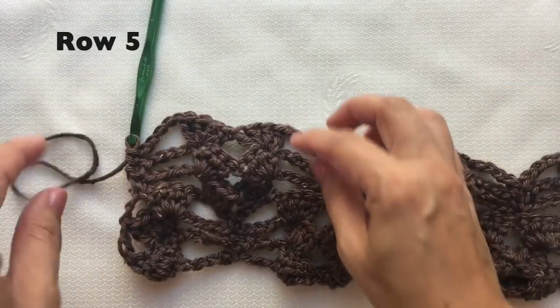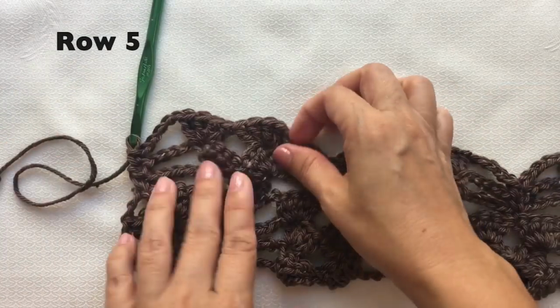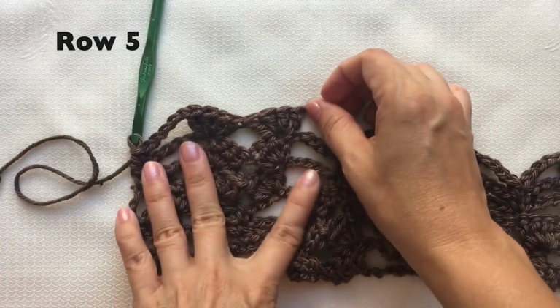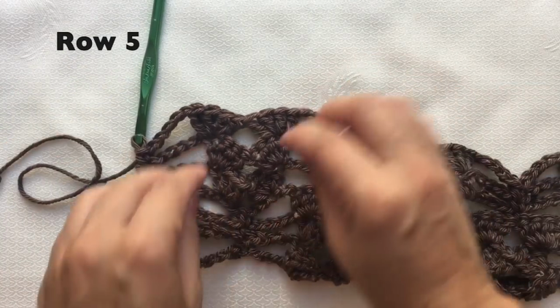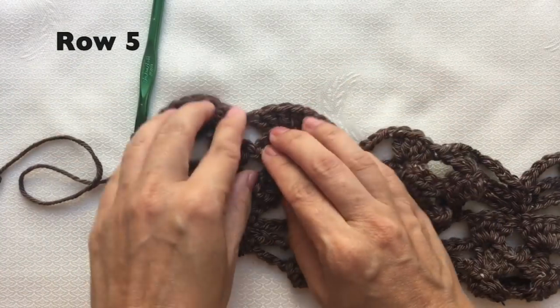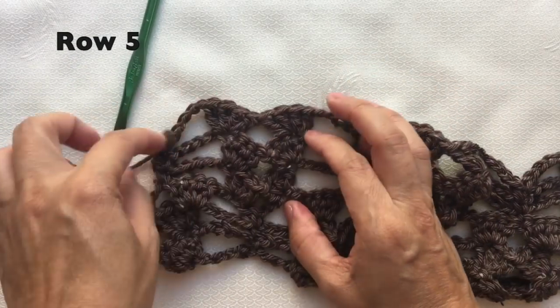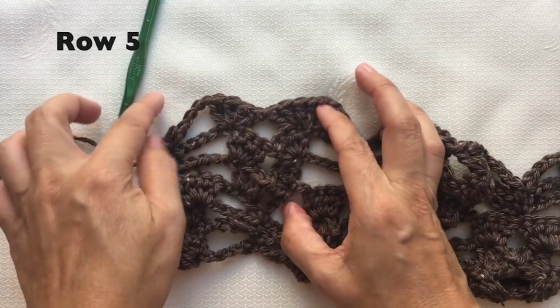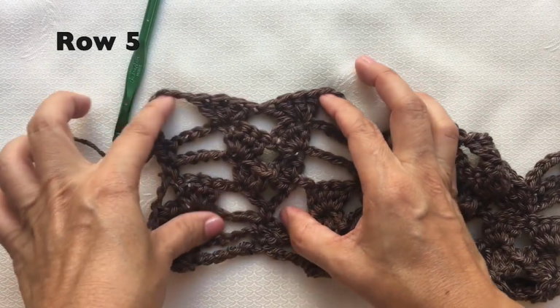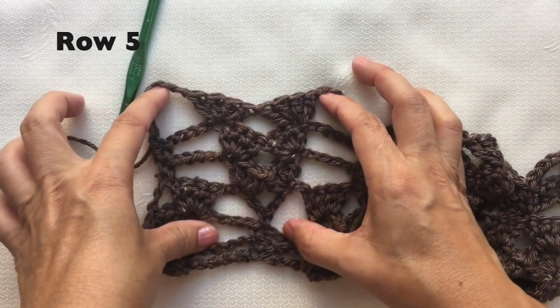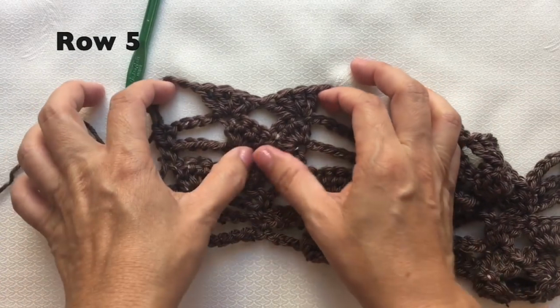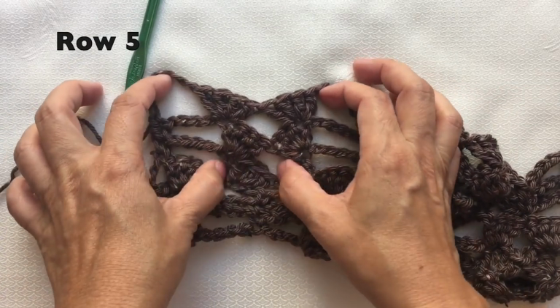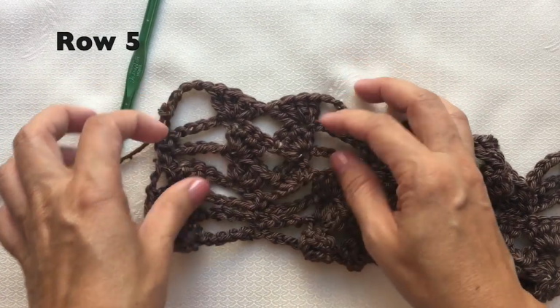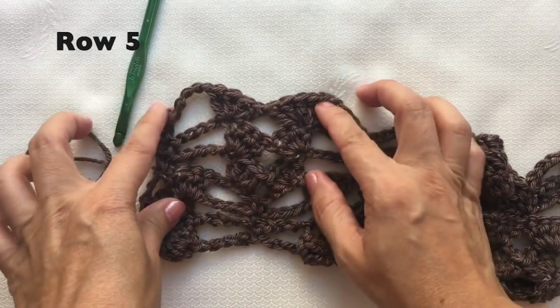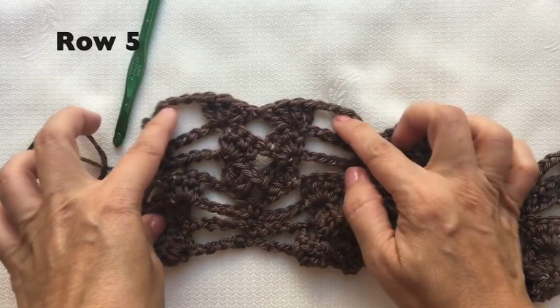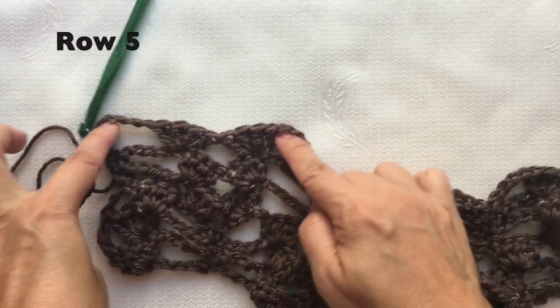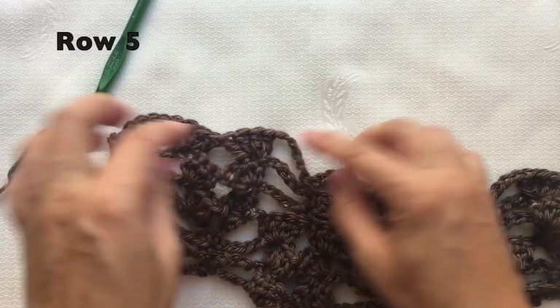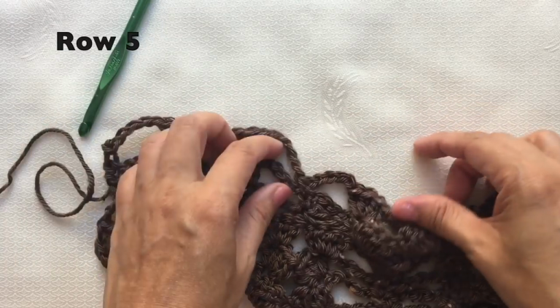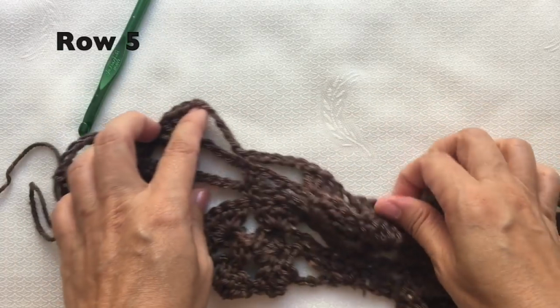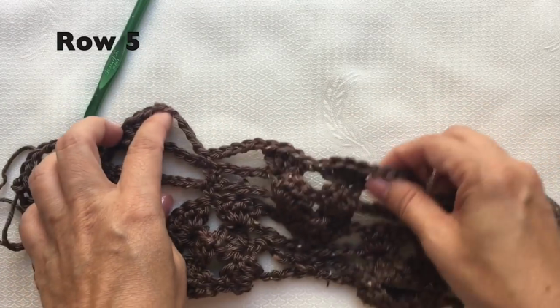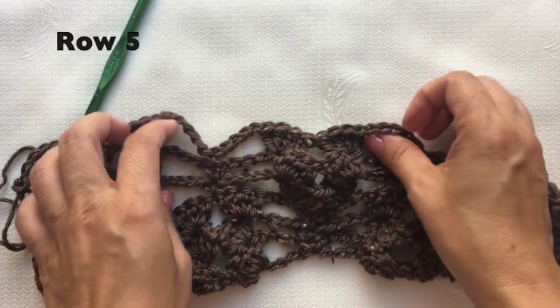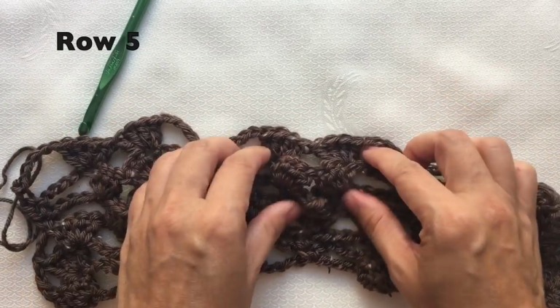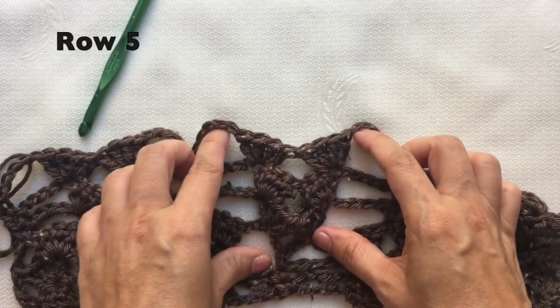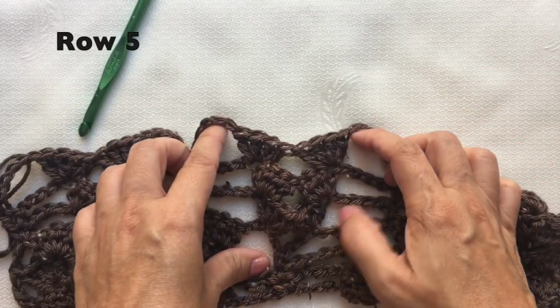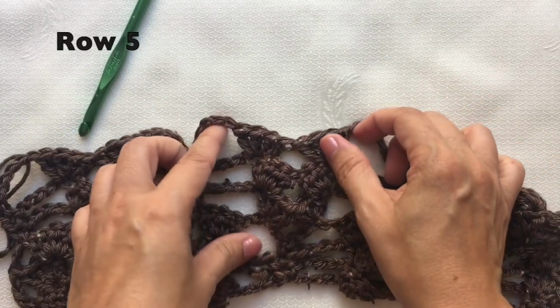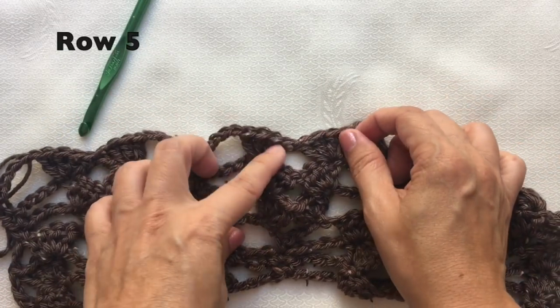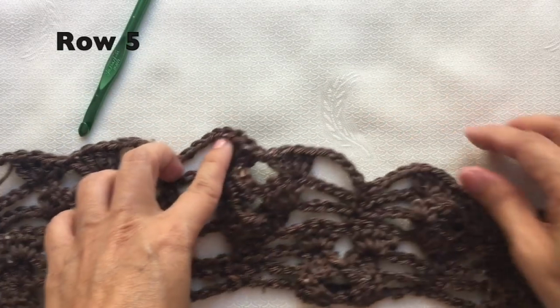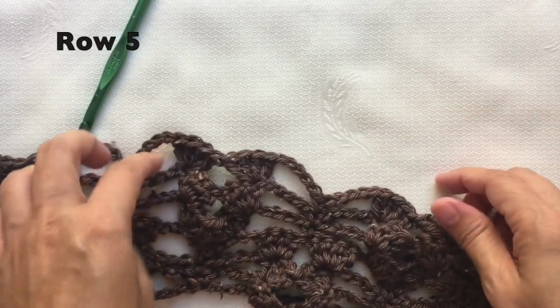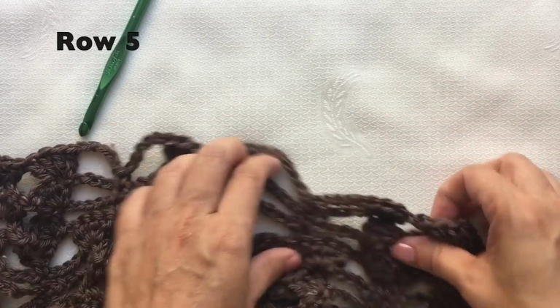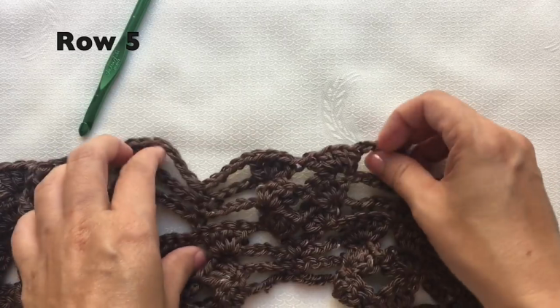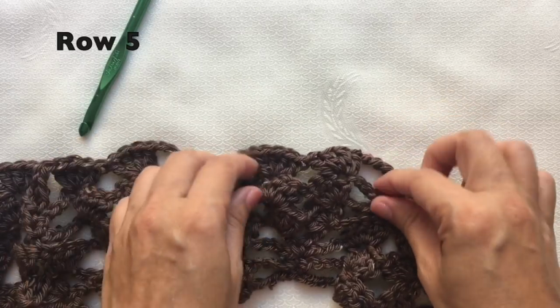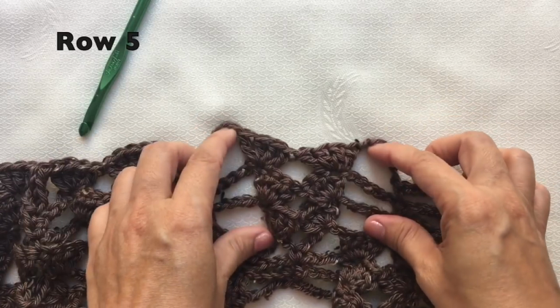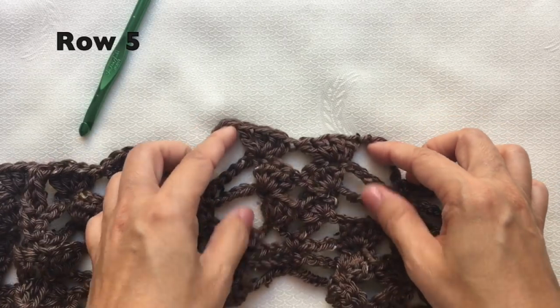Row five: just repeat the row four pattern. I have already crocheted row five, and this is how it looks like.